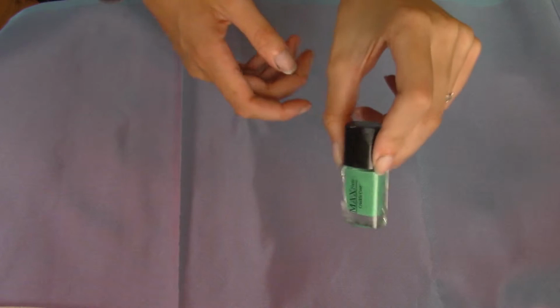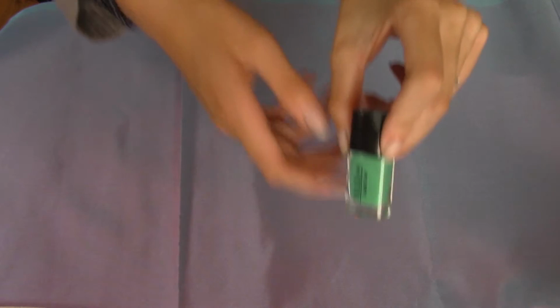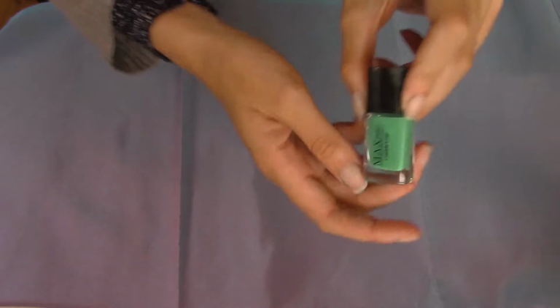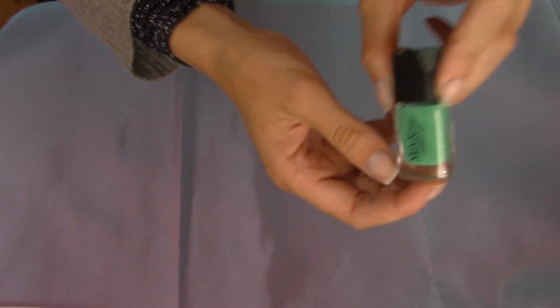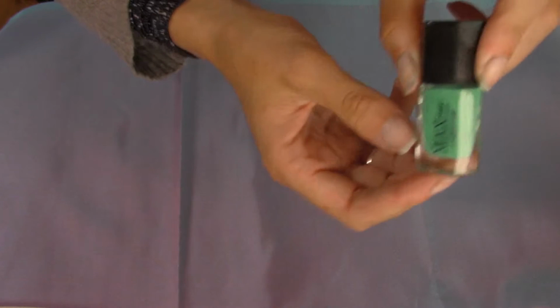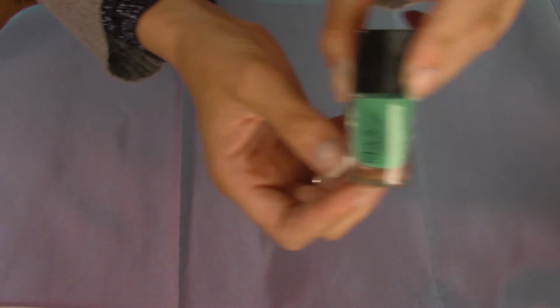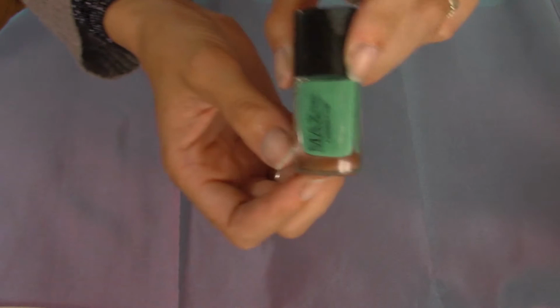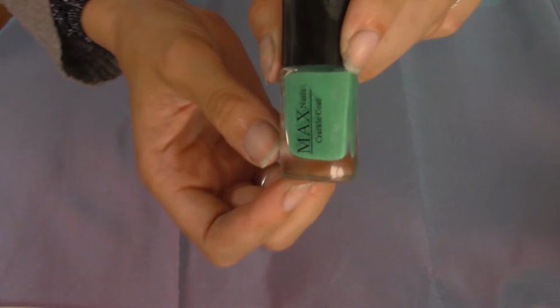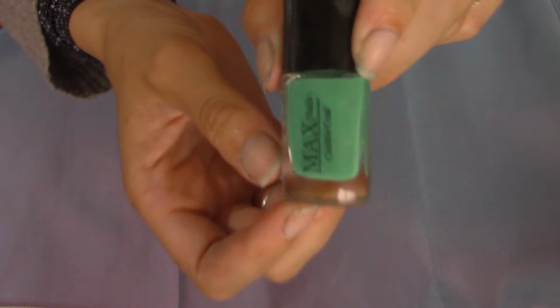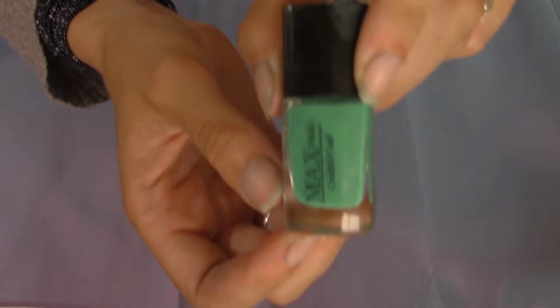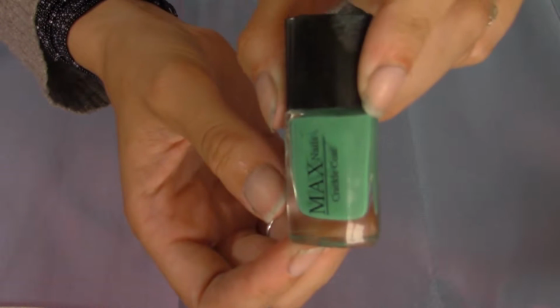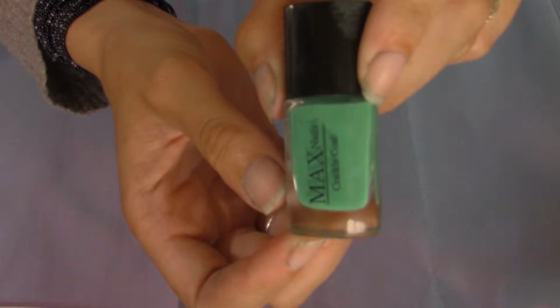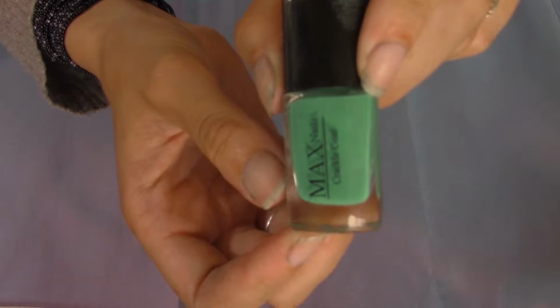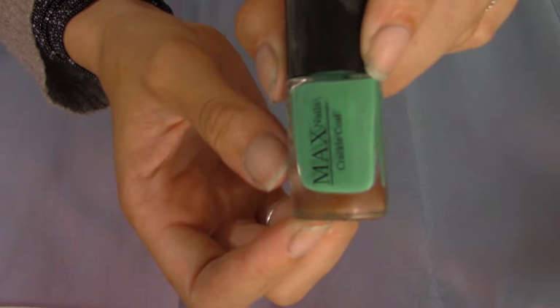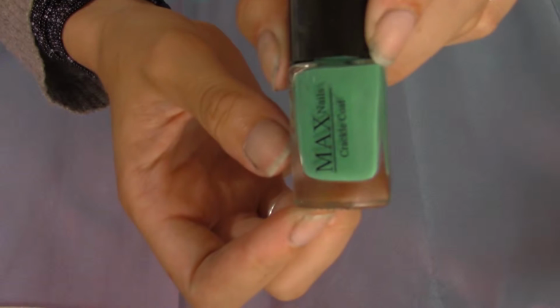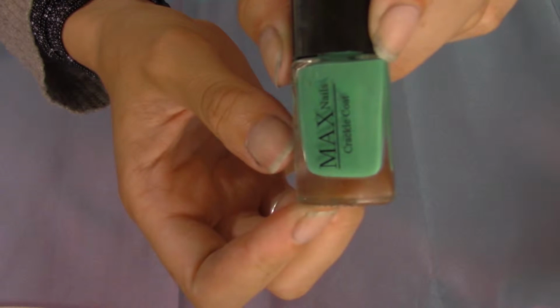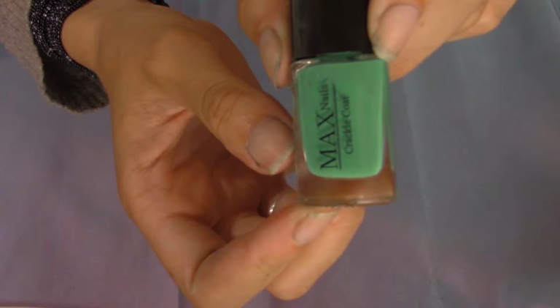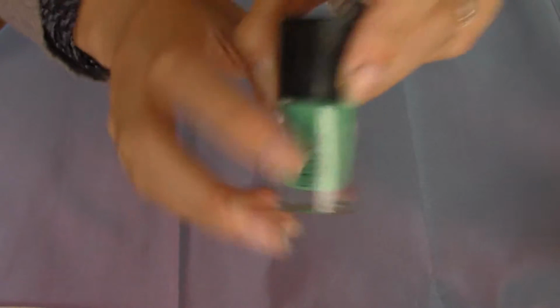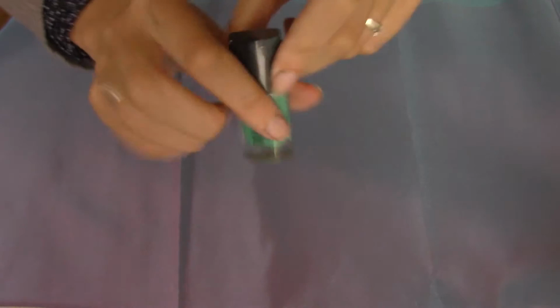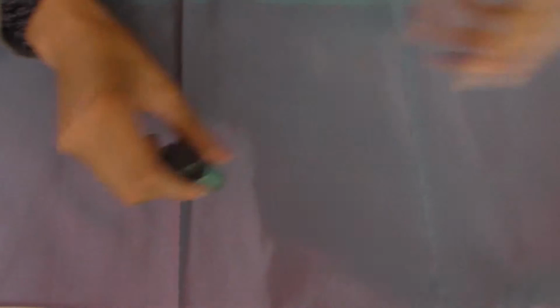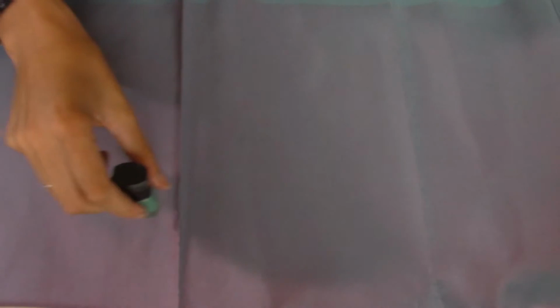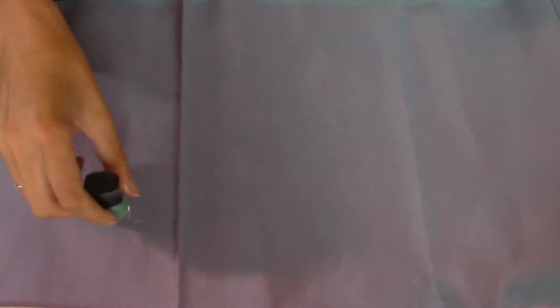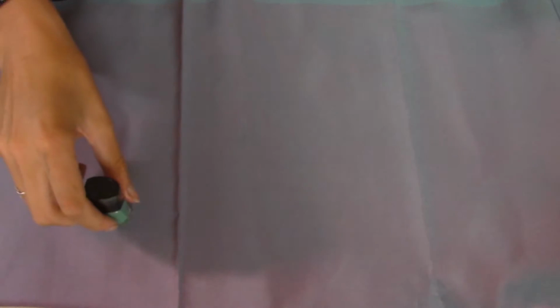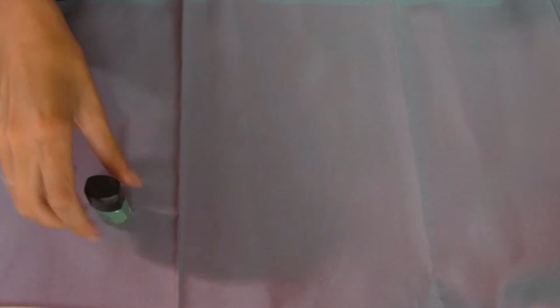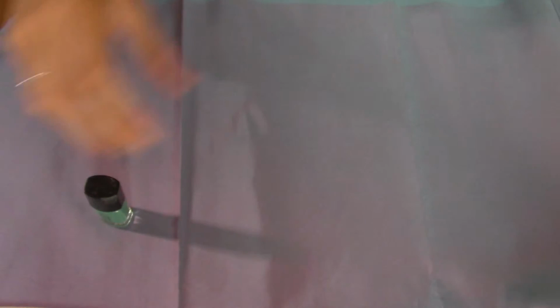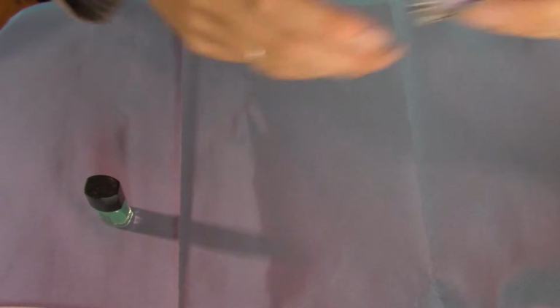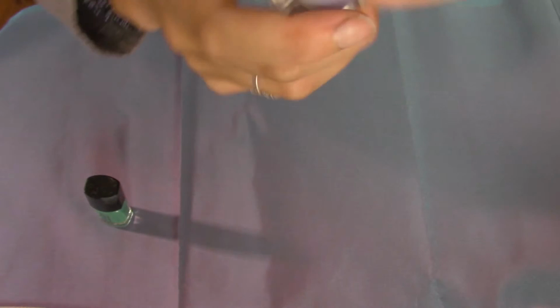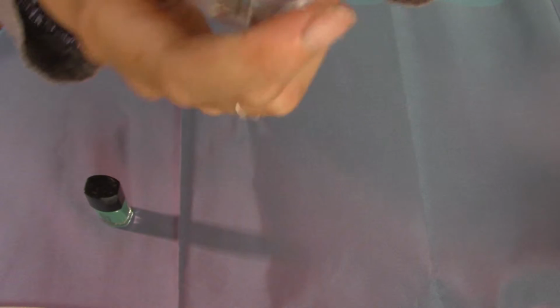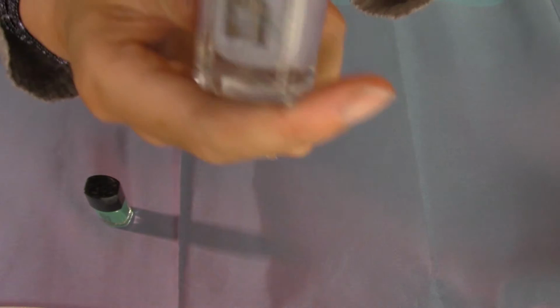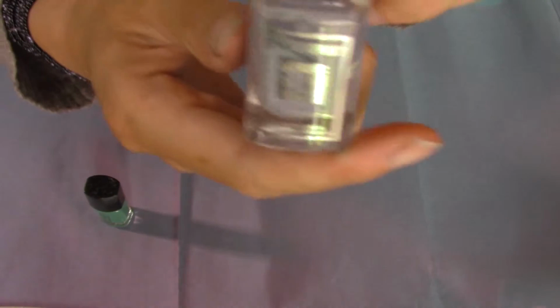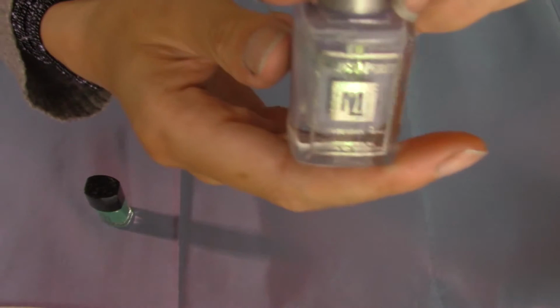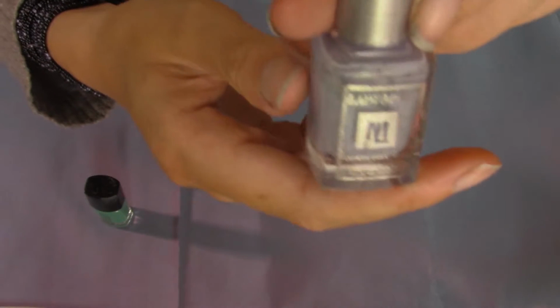I was thinking to do my nails some ombre color. You need a blue and purple nail polish. I took a blue color that's almost green, so like a turquoise color.